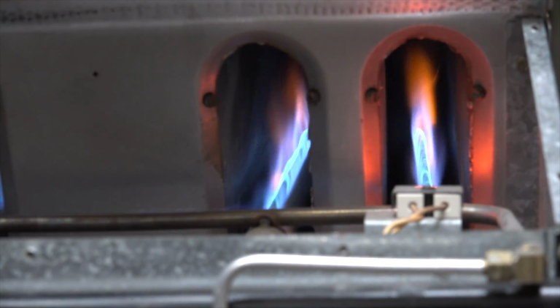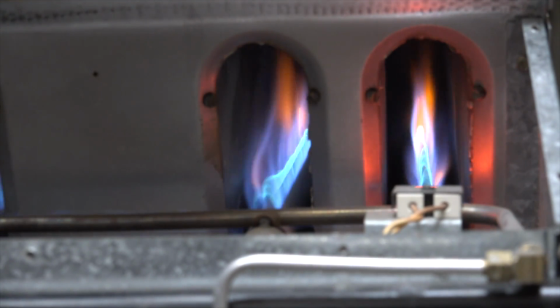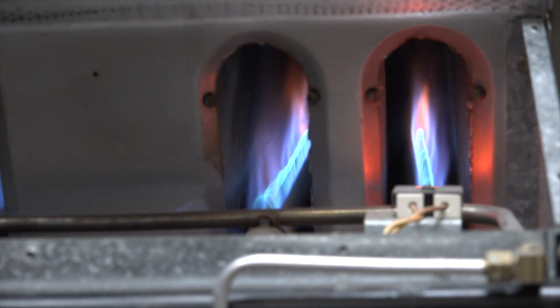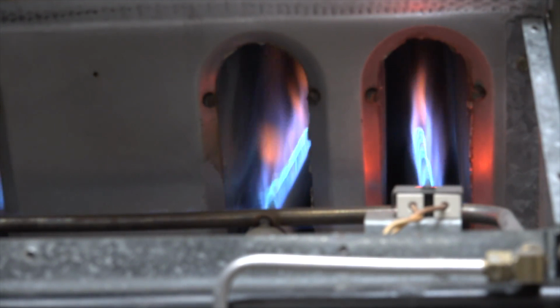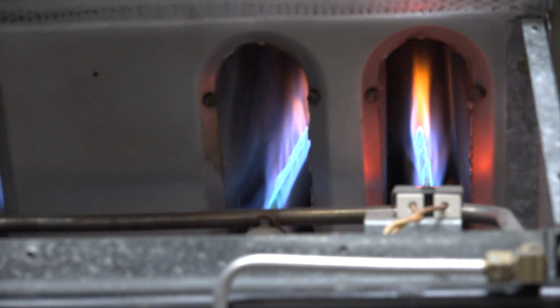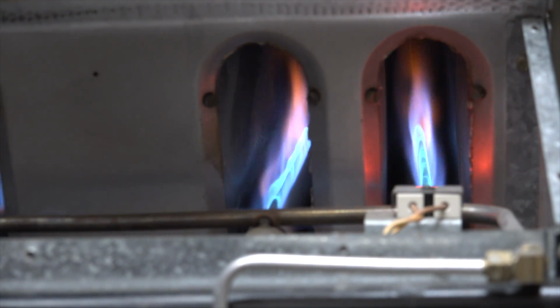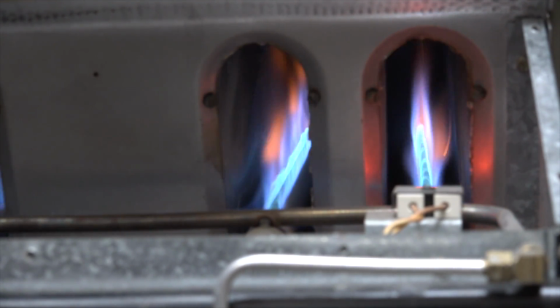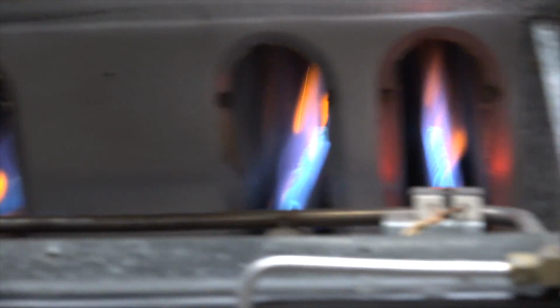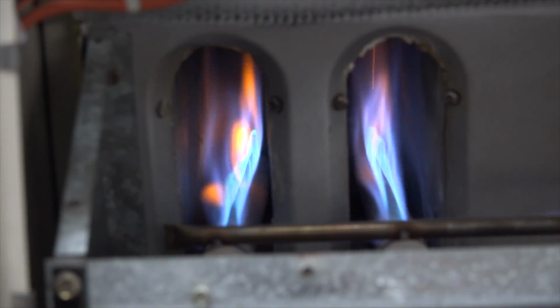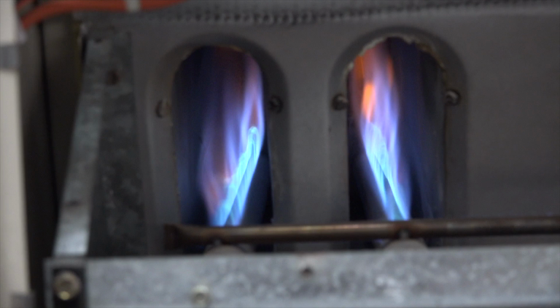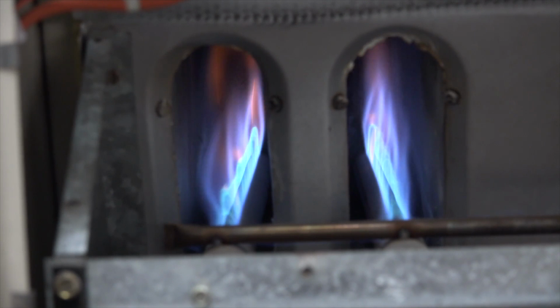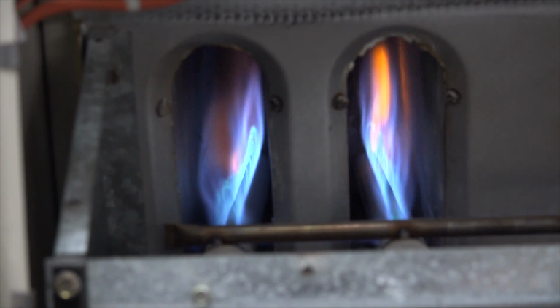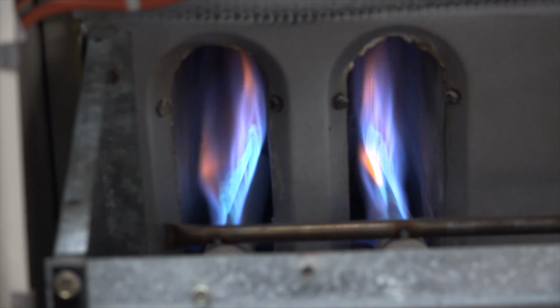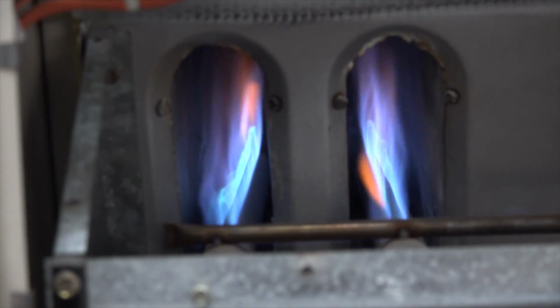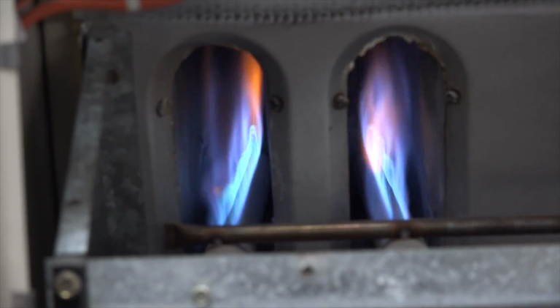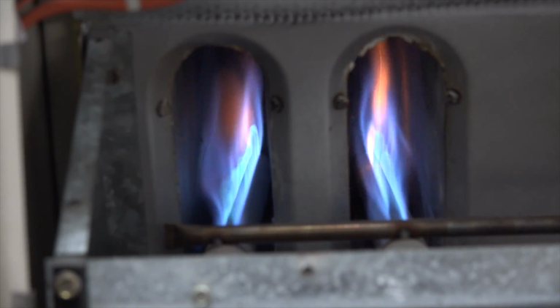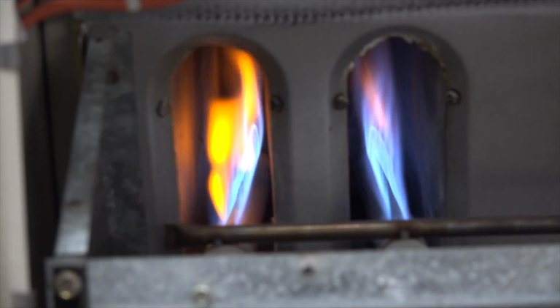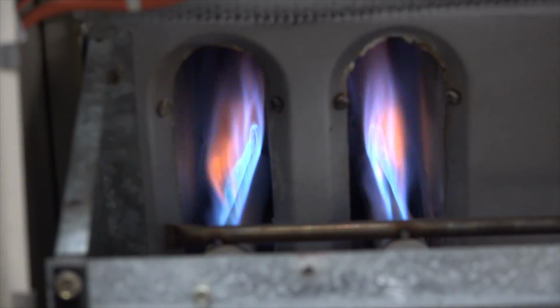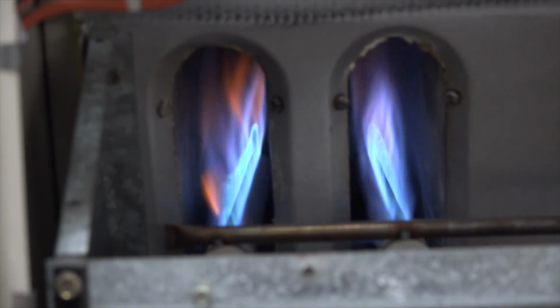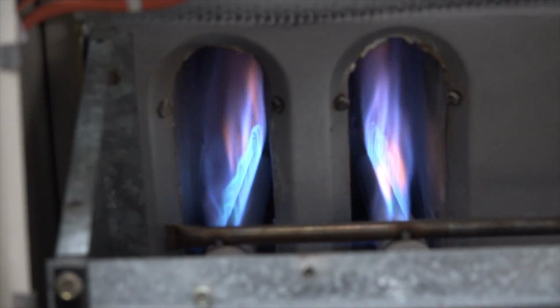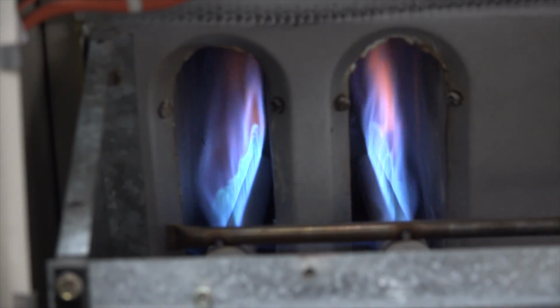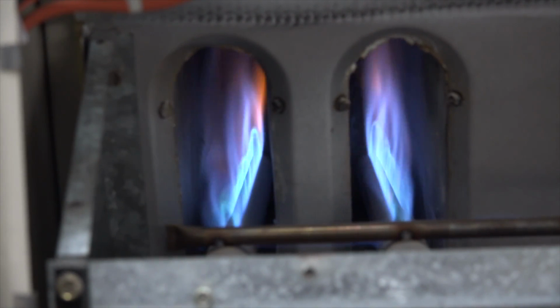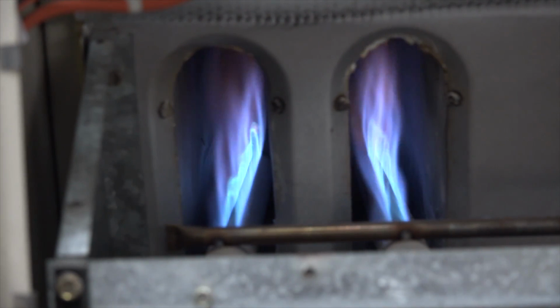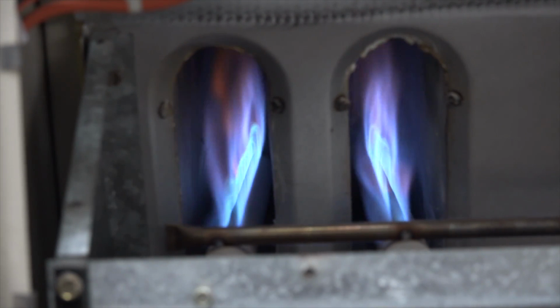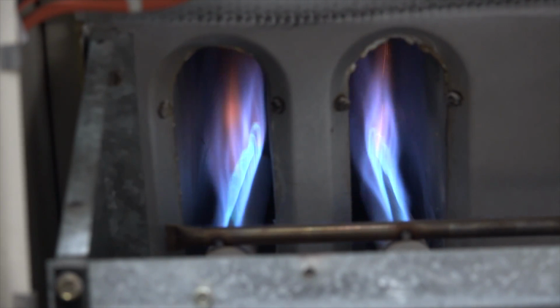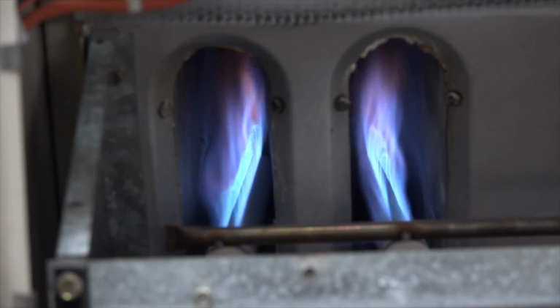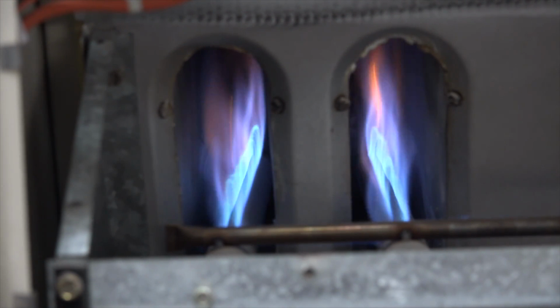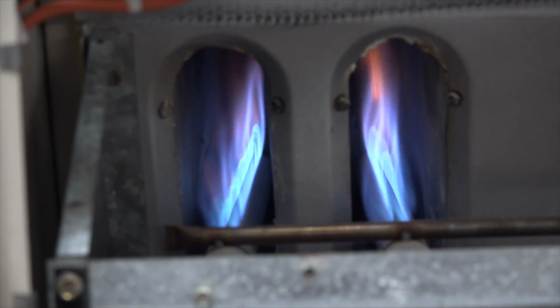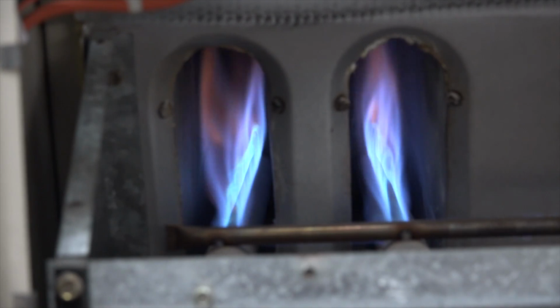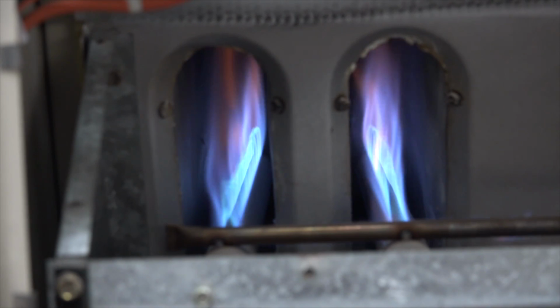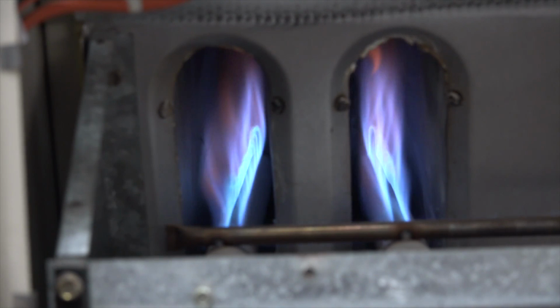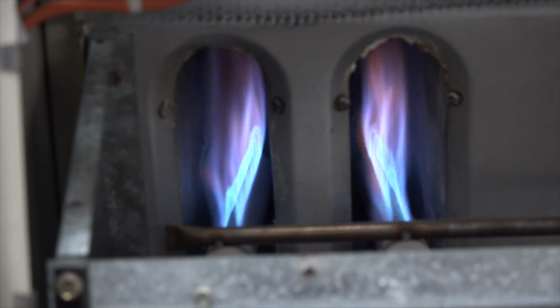Flame looks pretty good. The other side flame looks pretty good. Fan just came on.